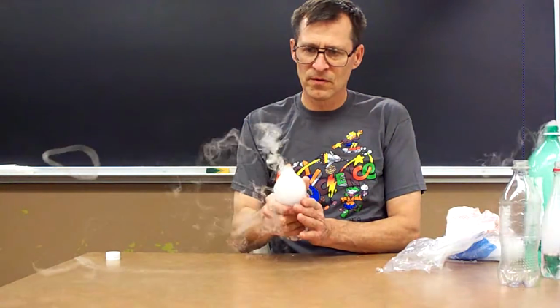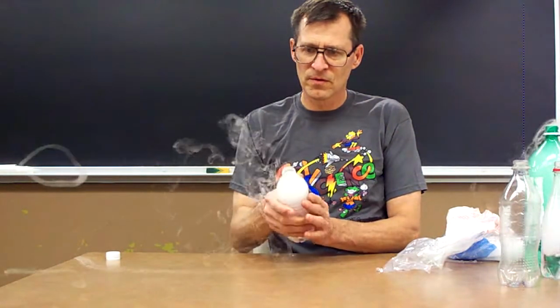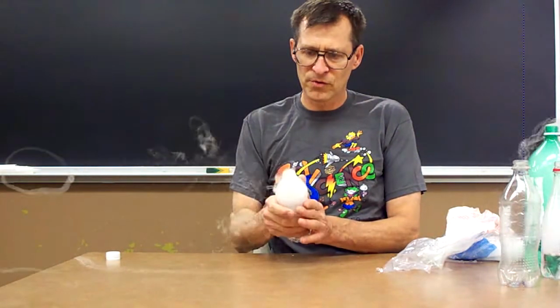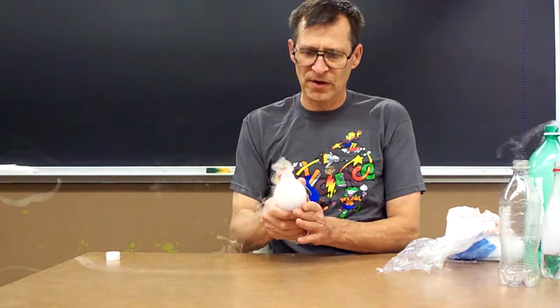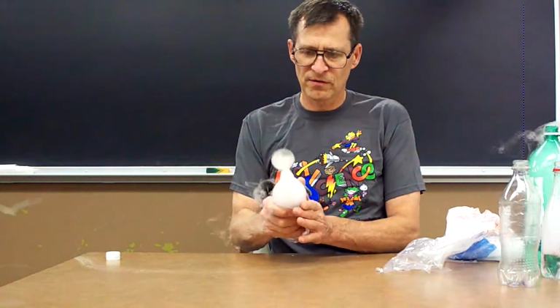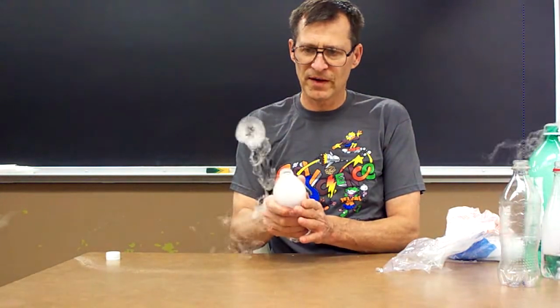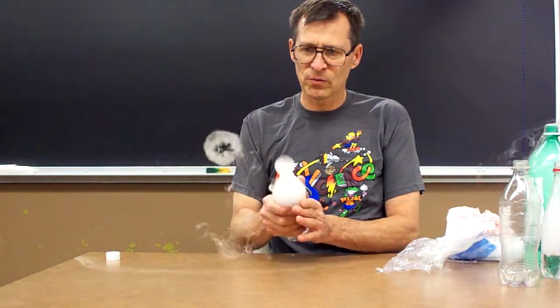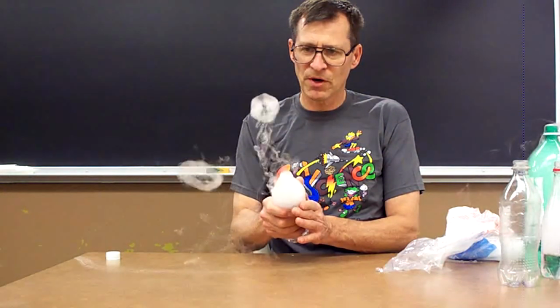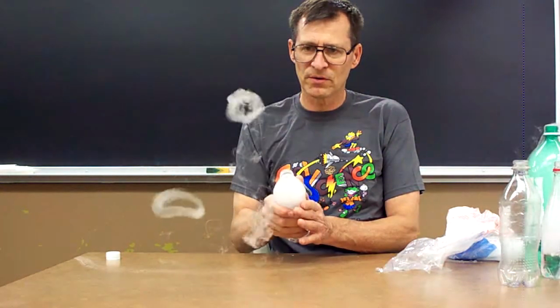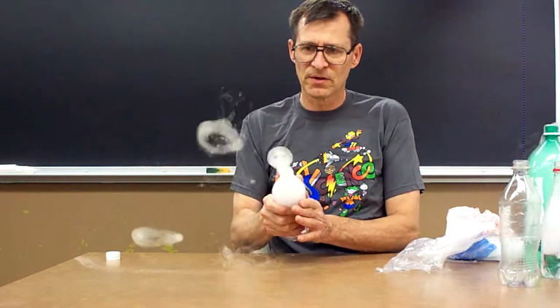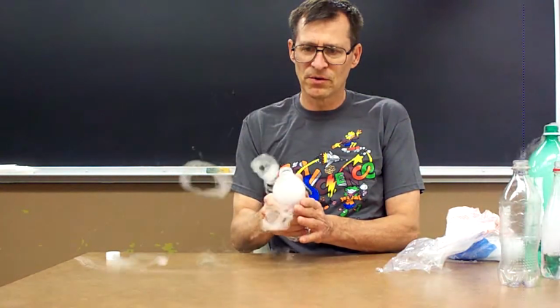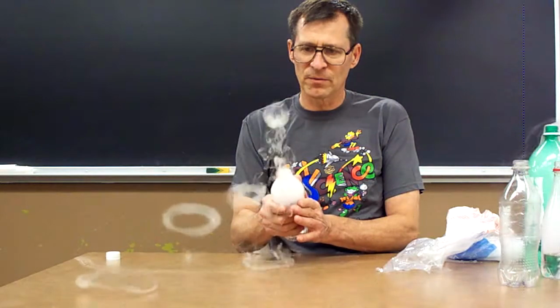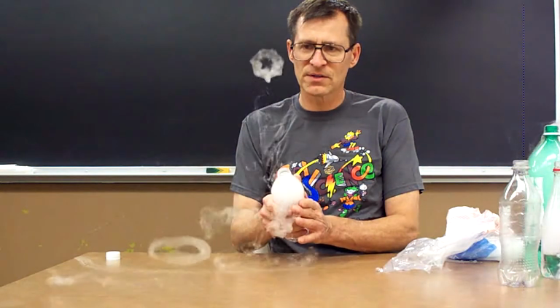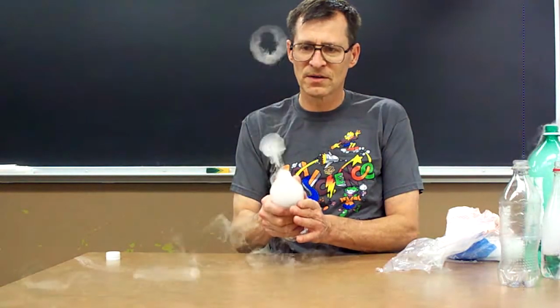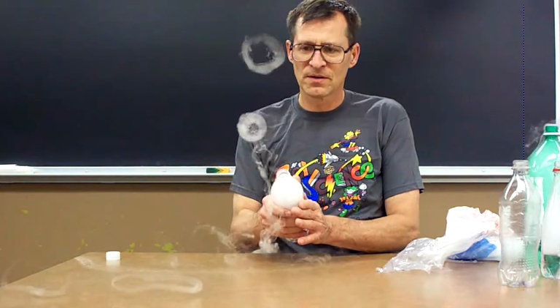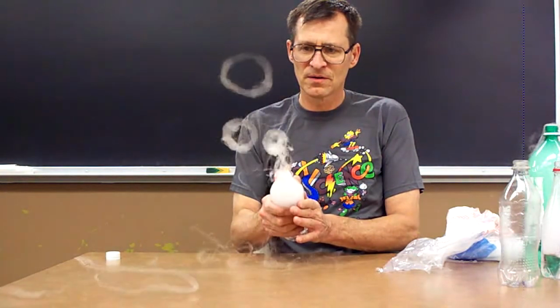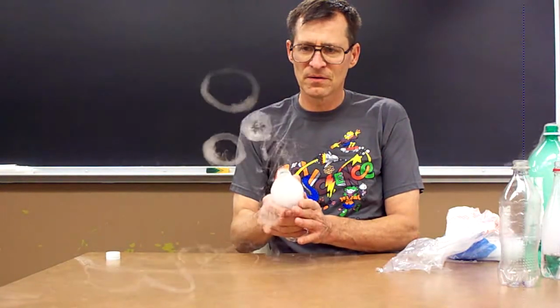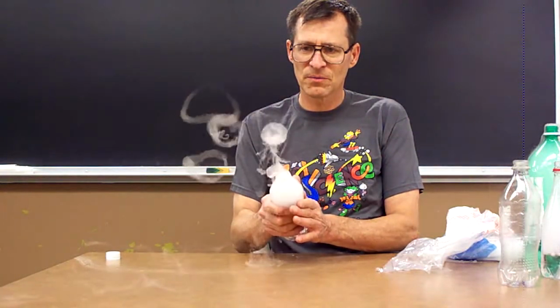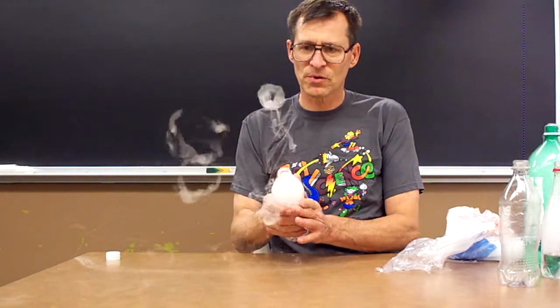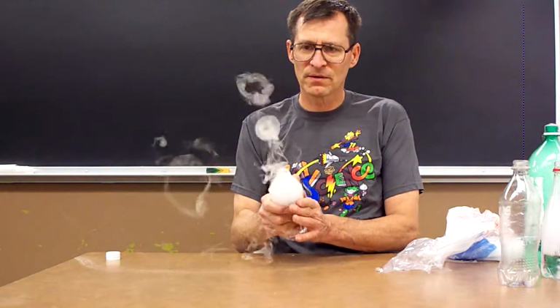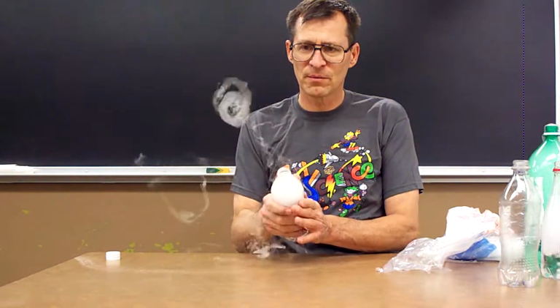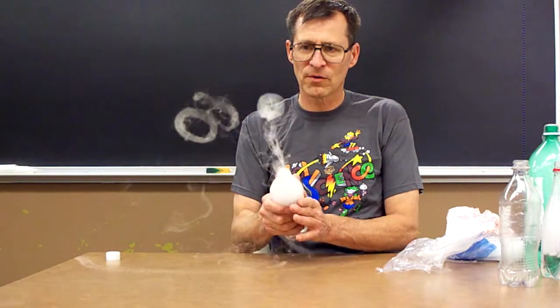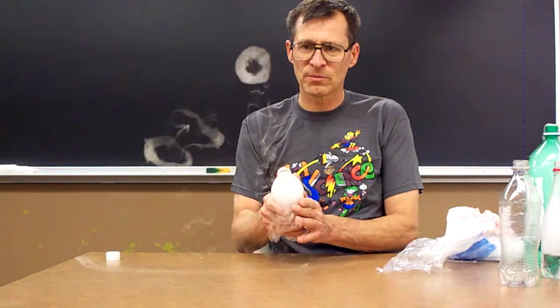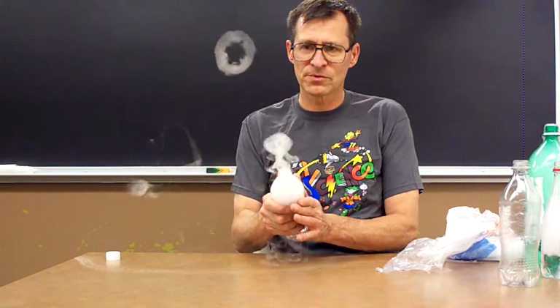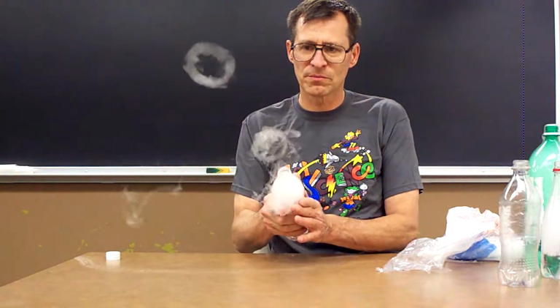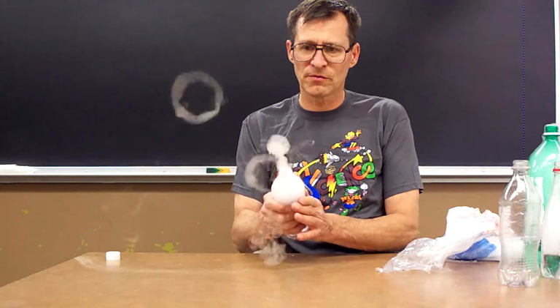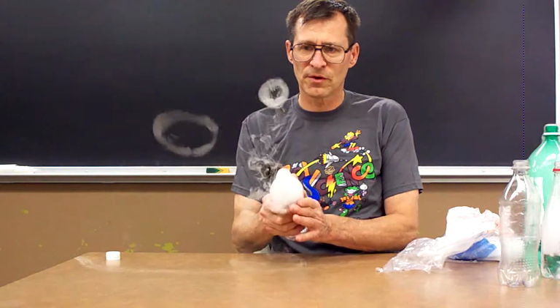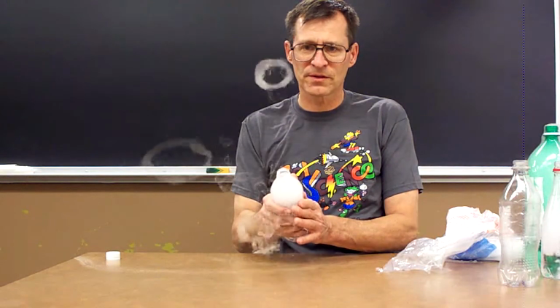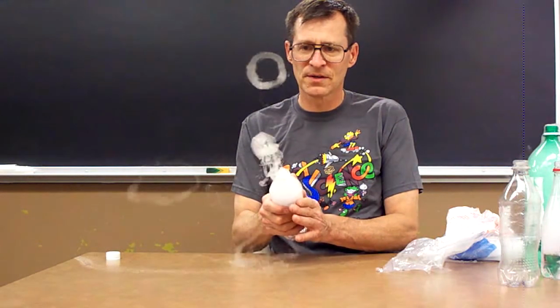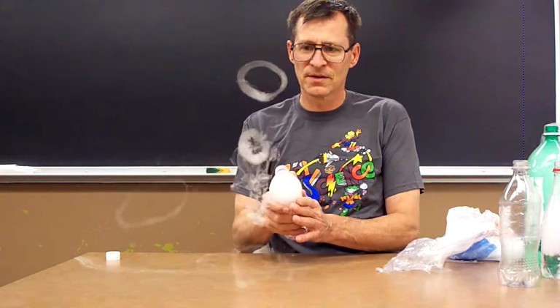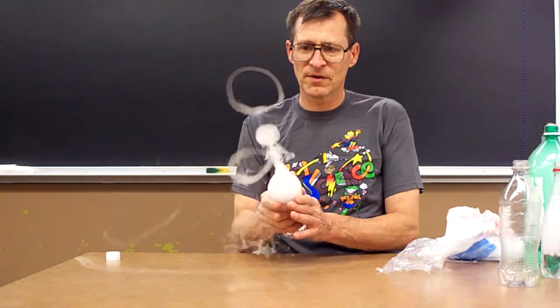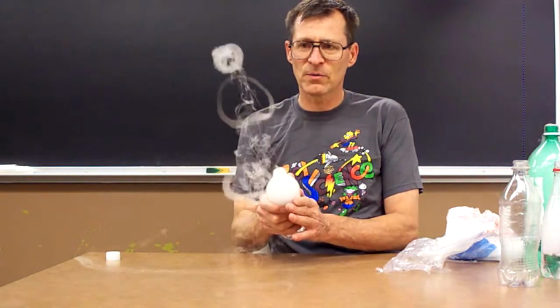You can try it and find out which bottle you like the best — most work. Before long you'll be shooting some beautiful fog rings. Have fun!